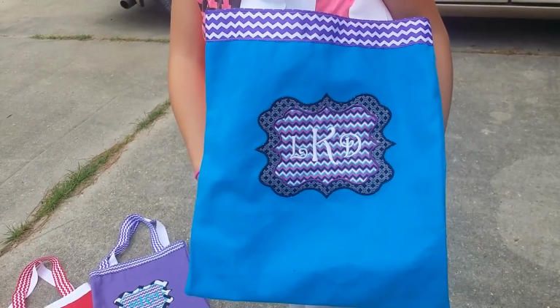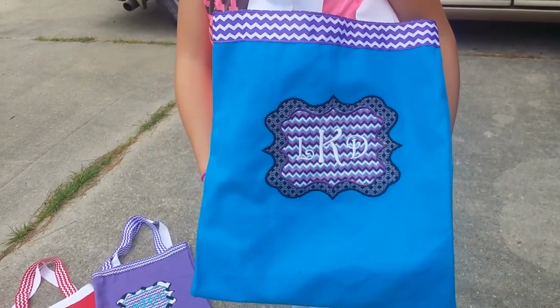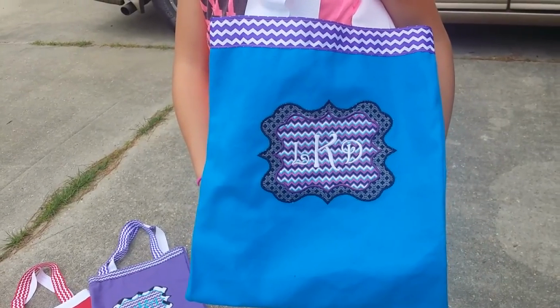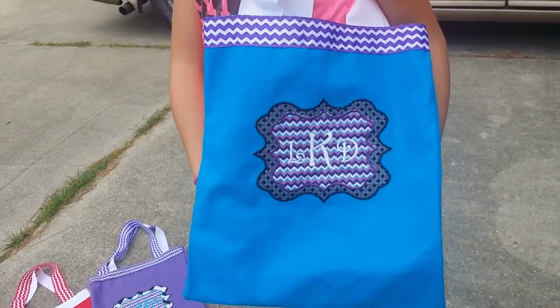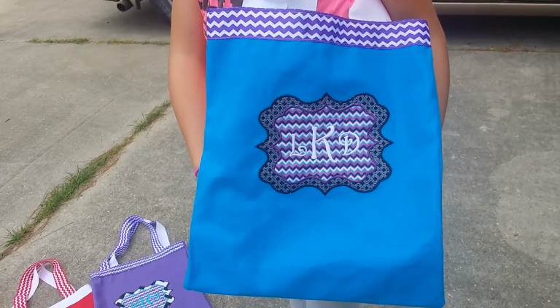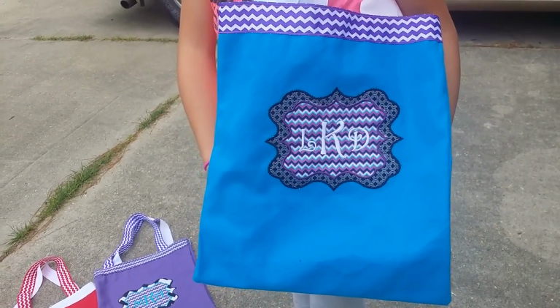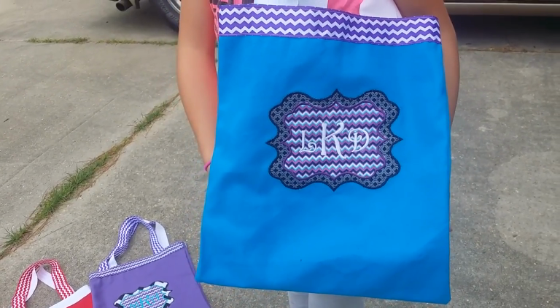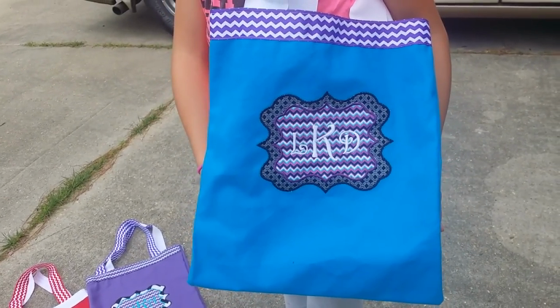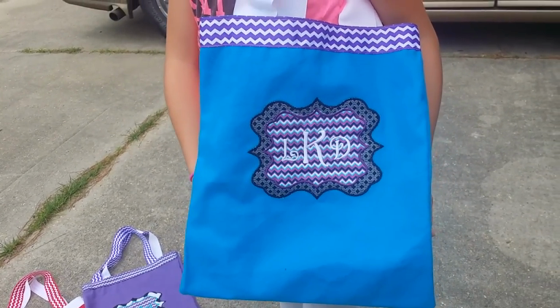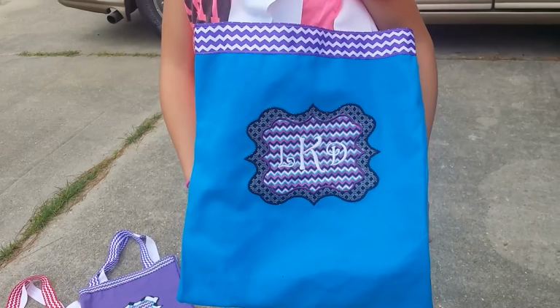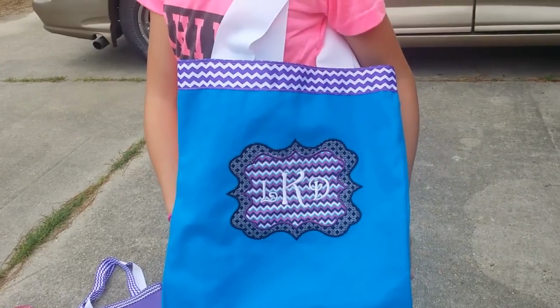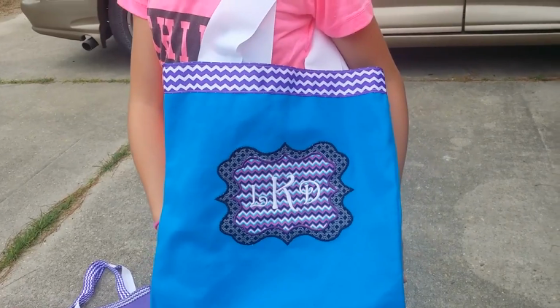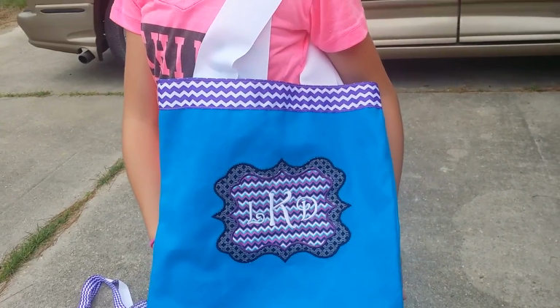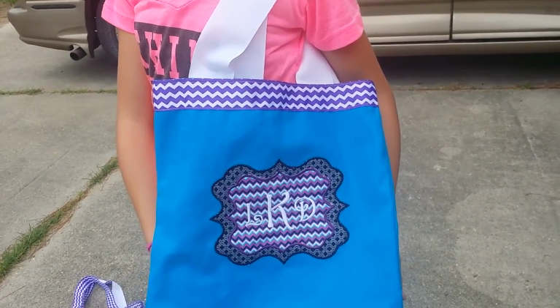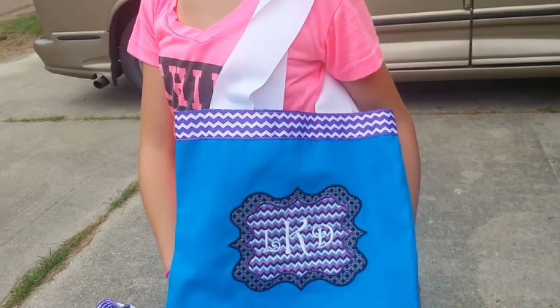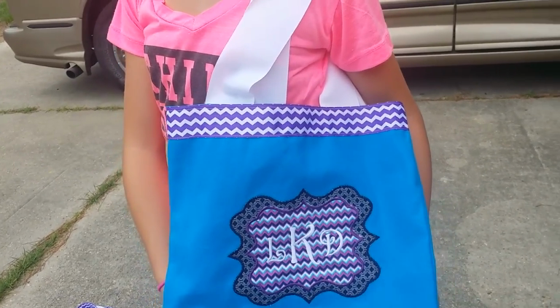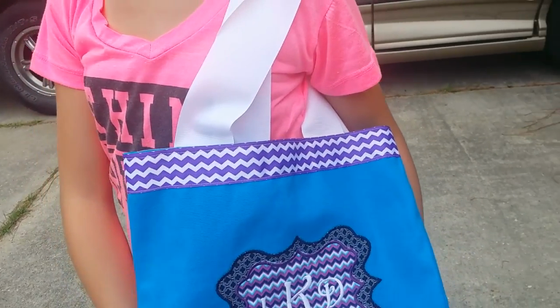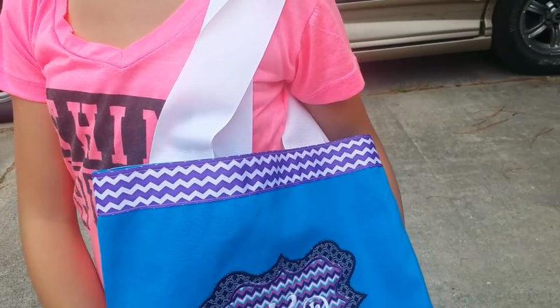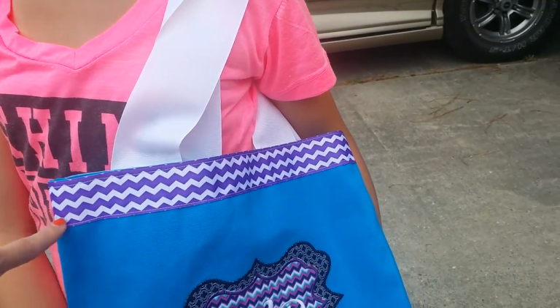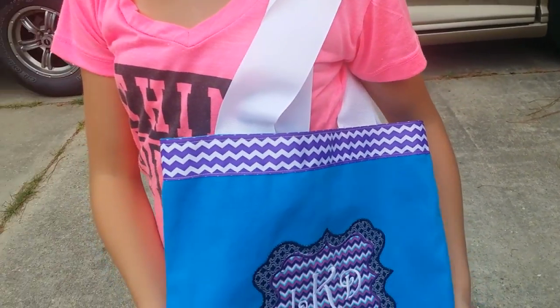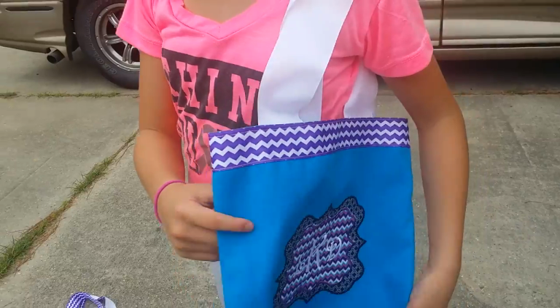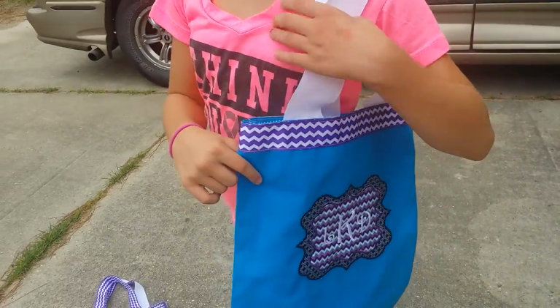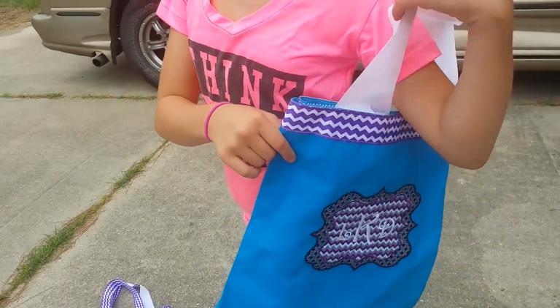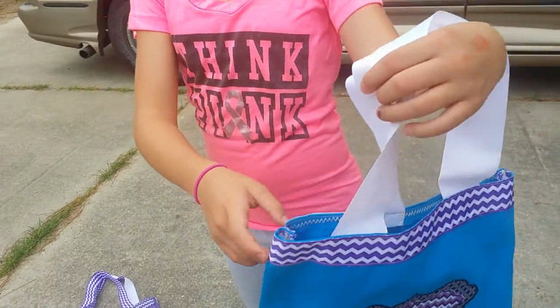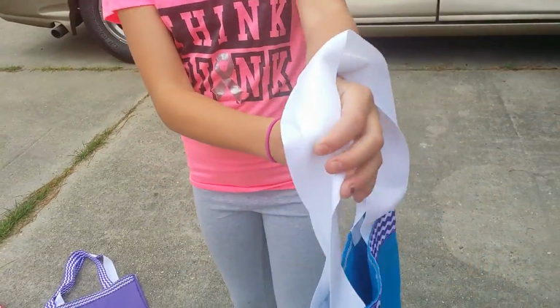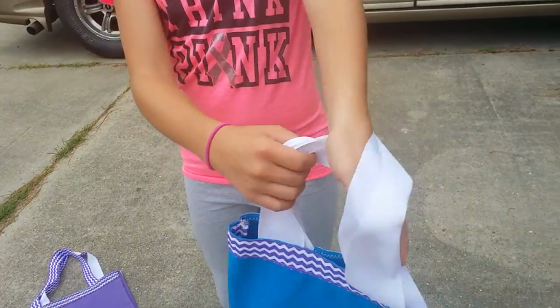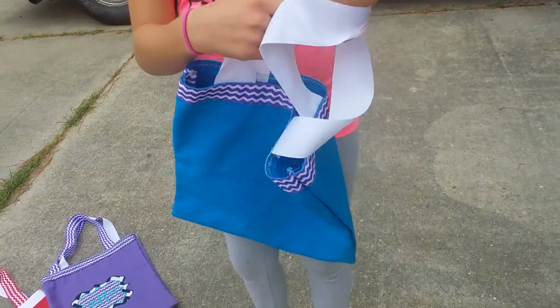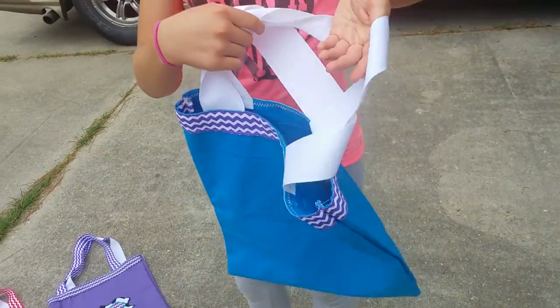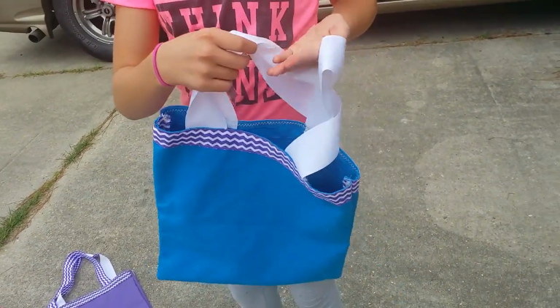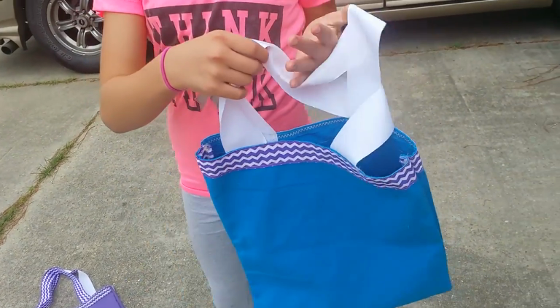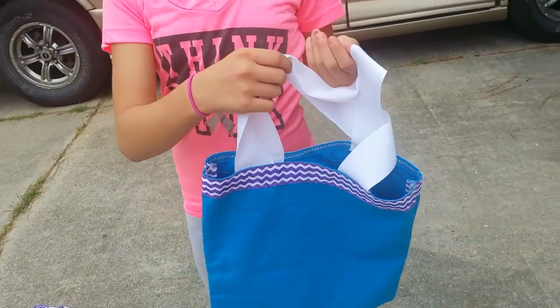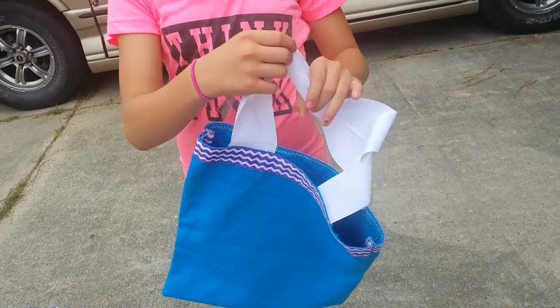The top layer on the back is a chevron mixed with some navy blue, white, and turquoise, and then the letters stand out in white. The purple and white chevron is on both the front and the back of the bag.